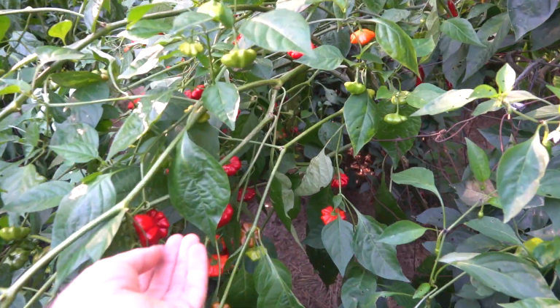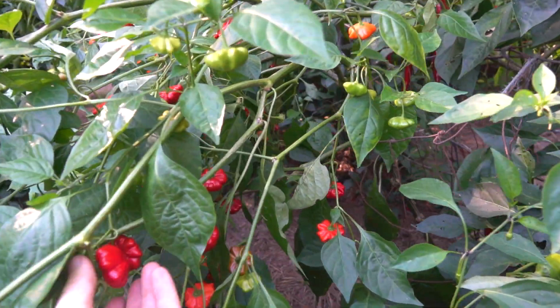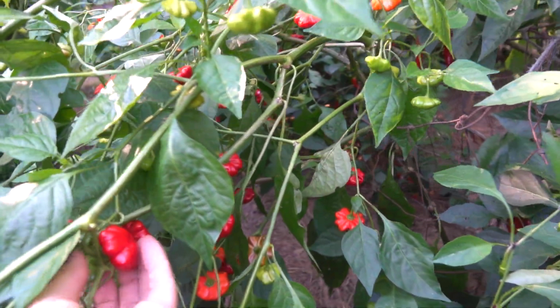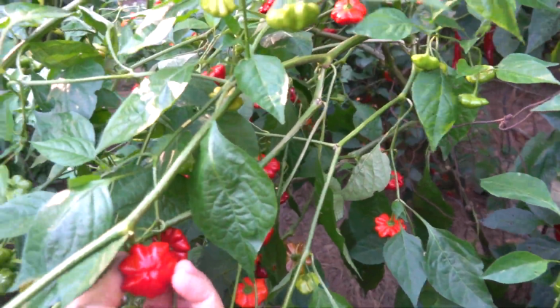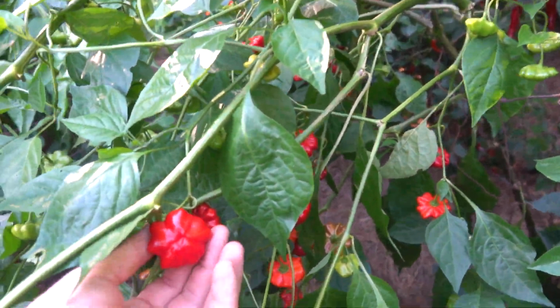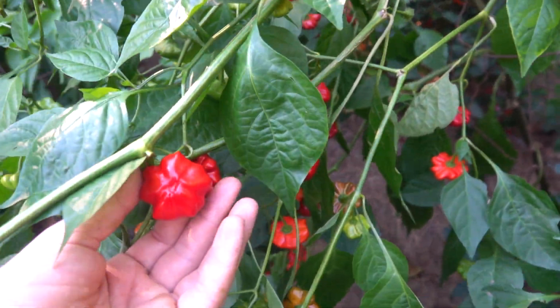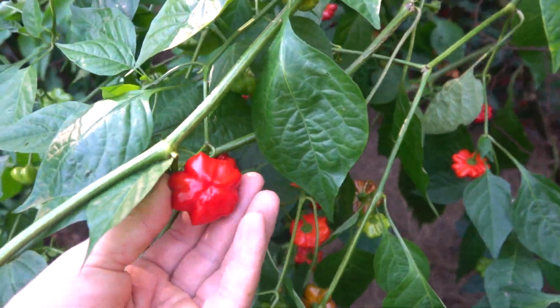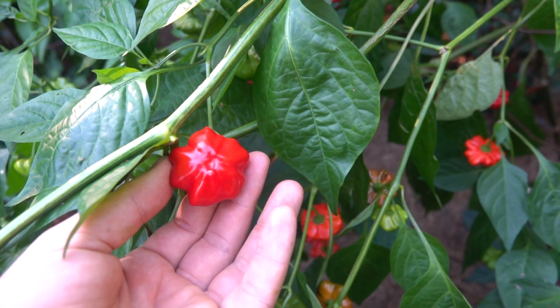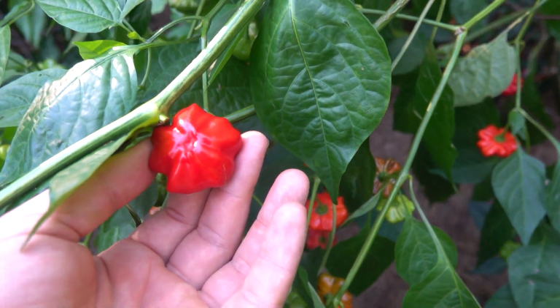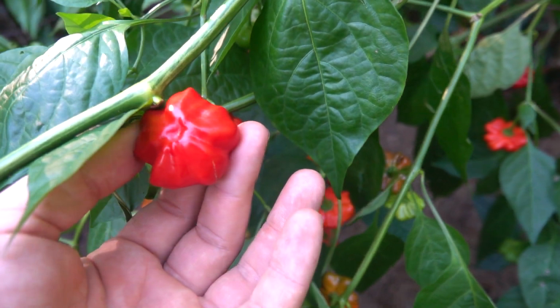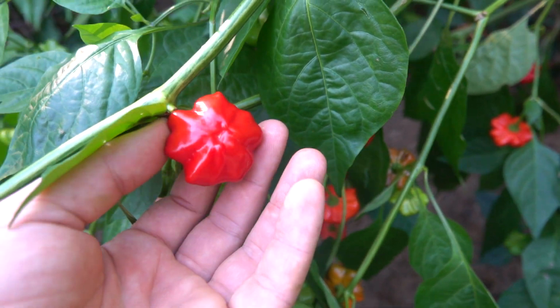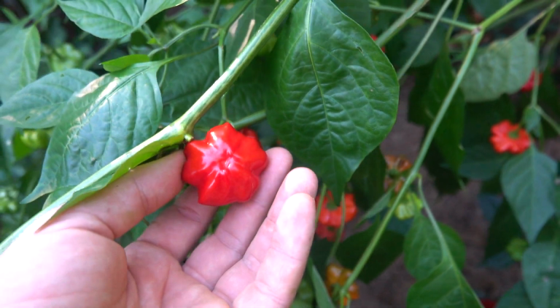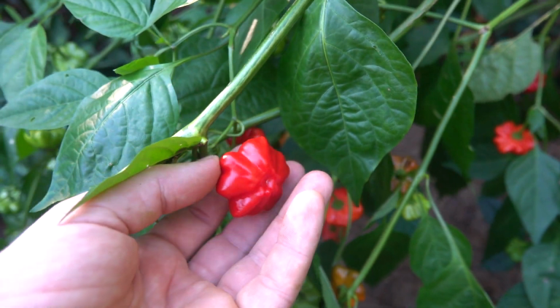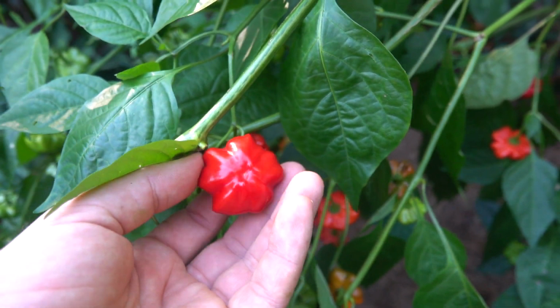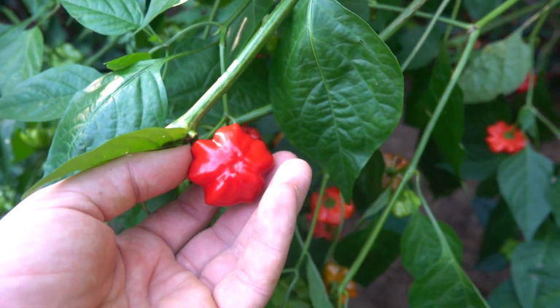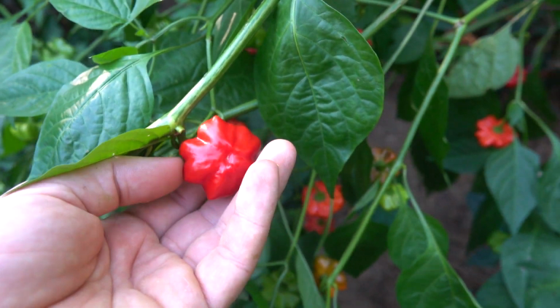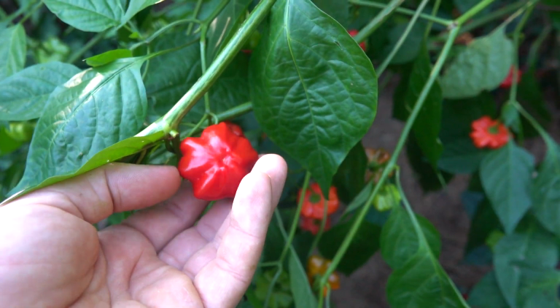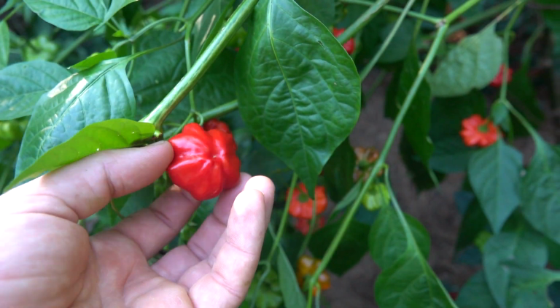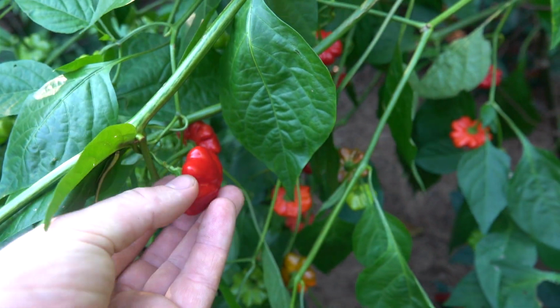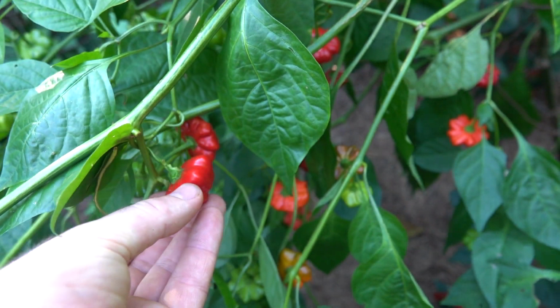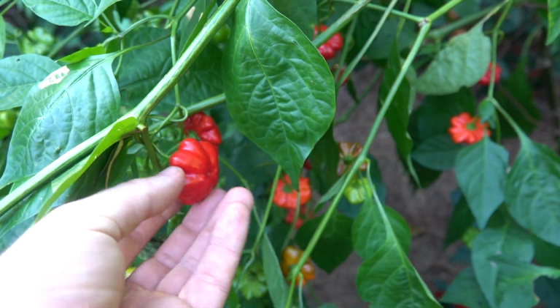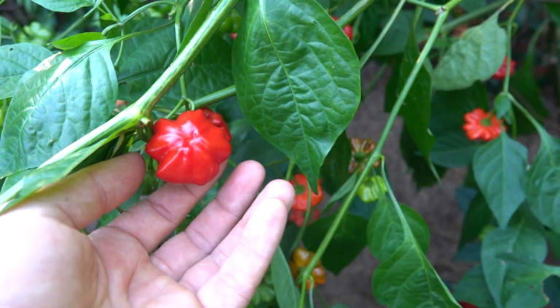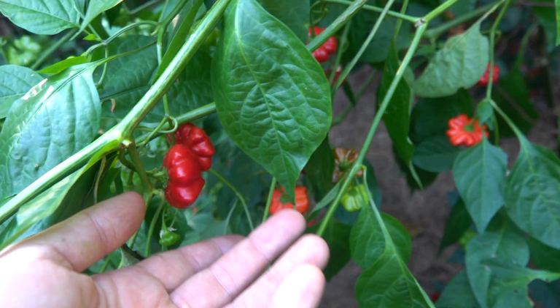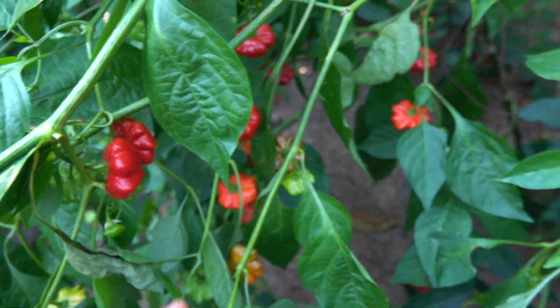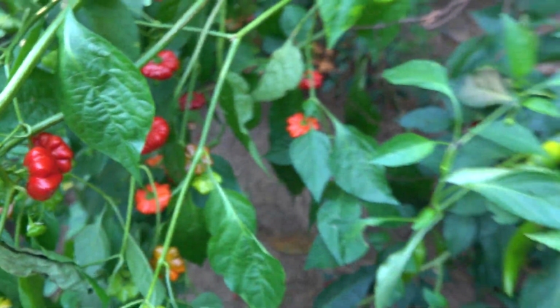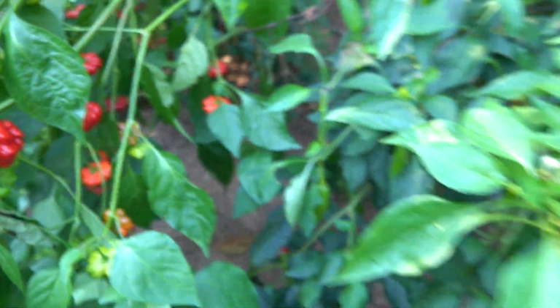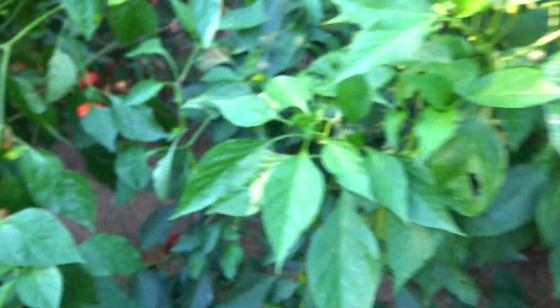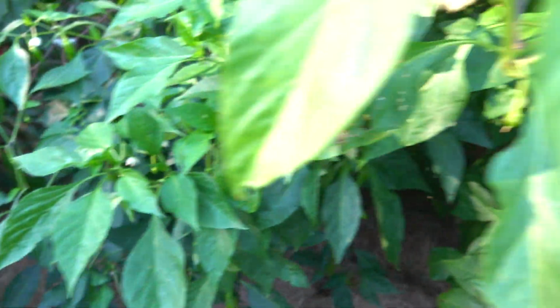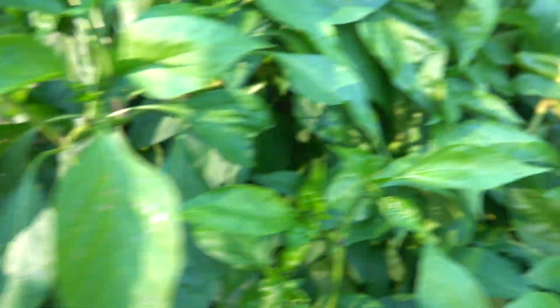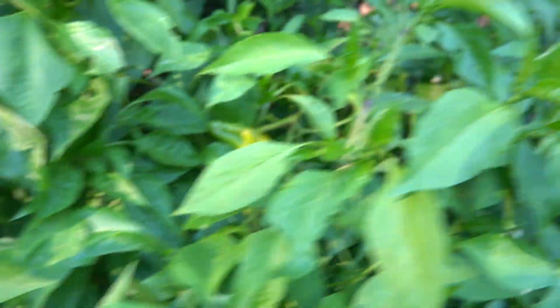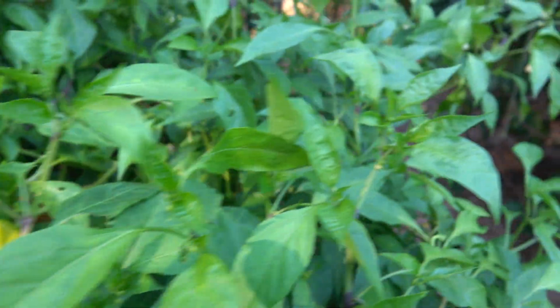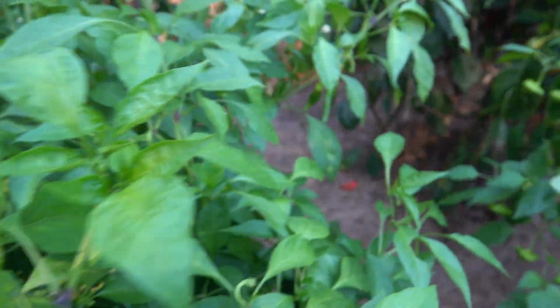I don't really like the flavor on them that well. They're hot and they kind of have a Swedish flavor, and I'm not that big a fan of them. Mad Hatters are better in my opinion.